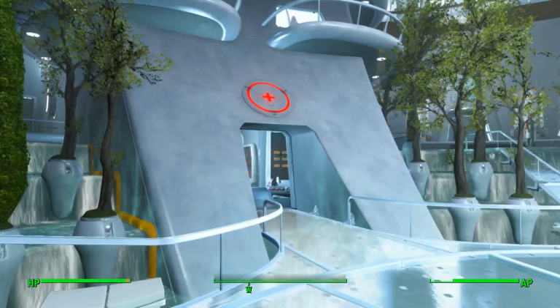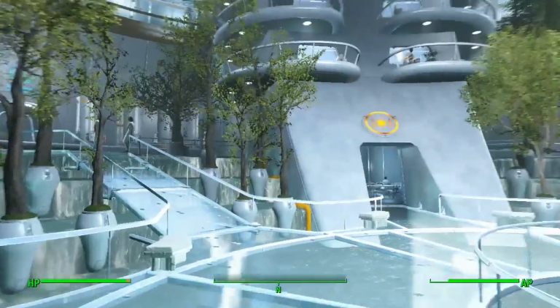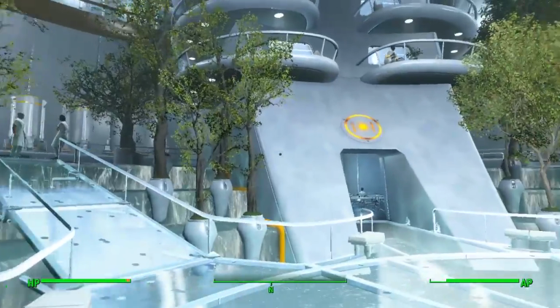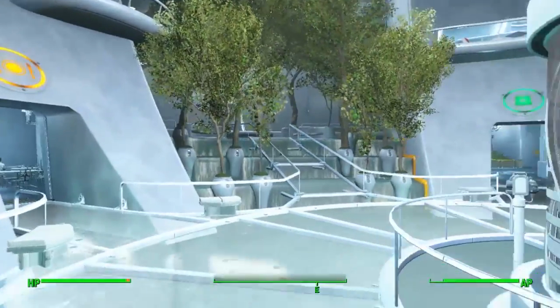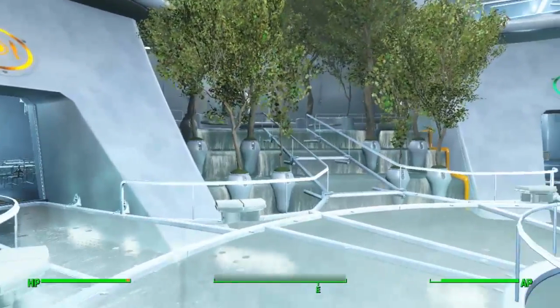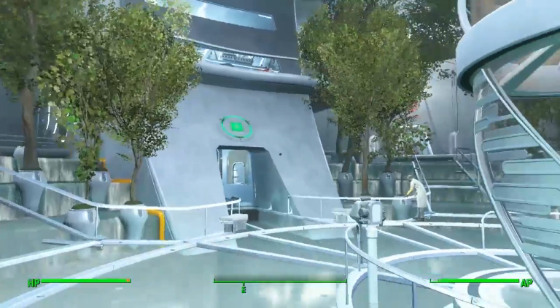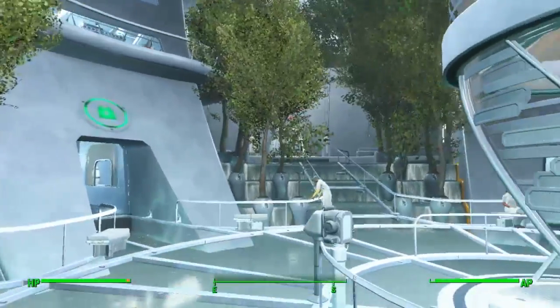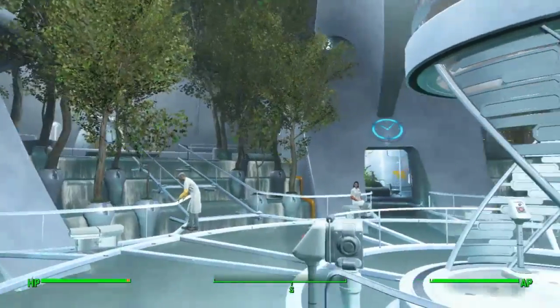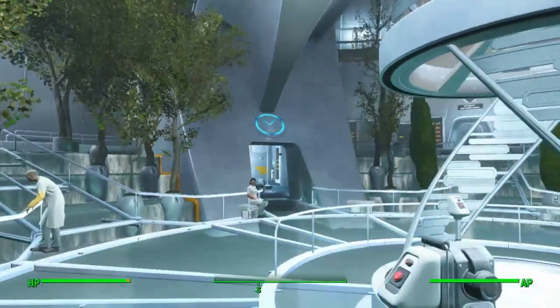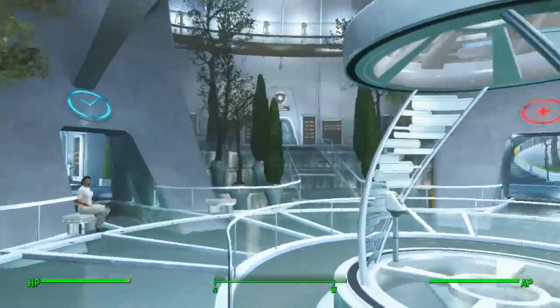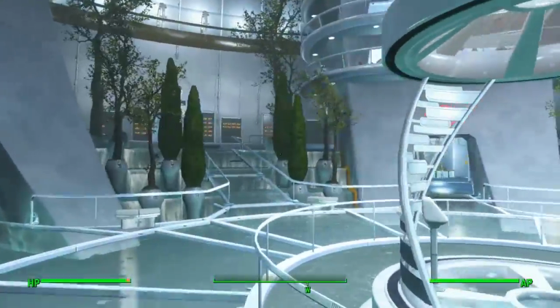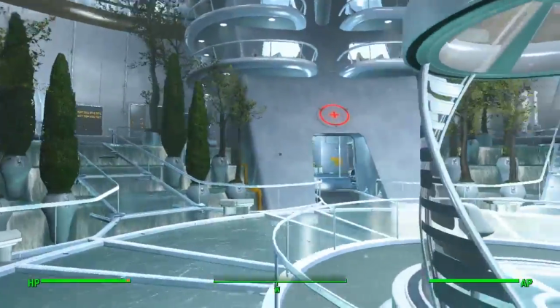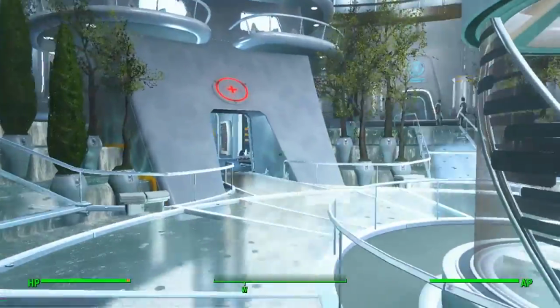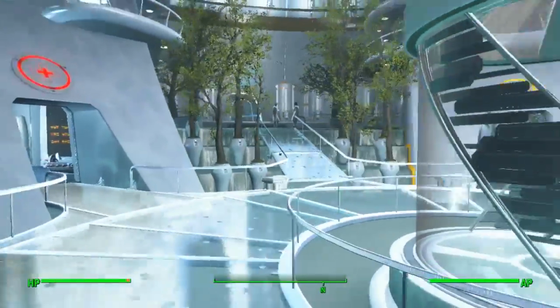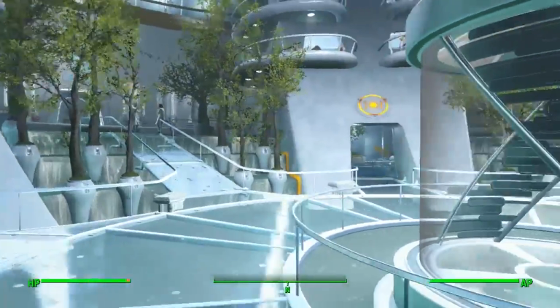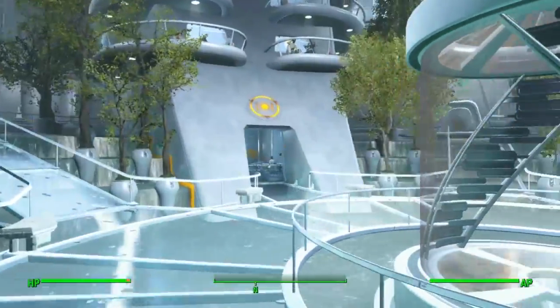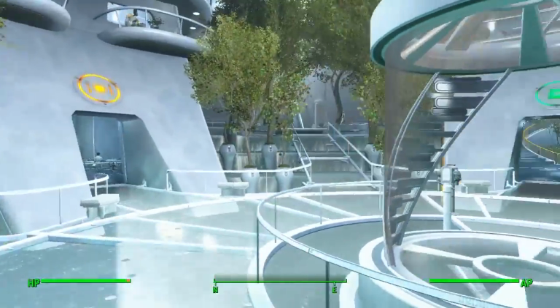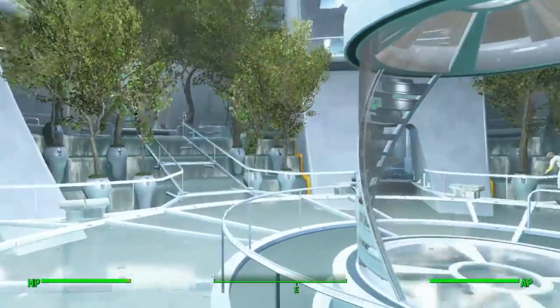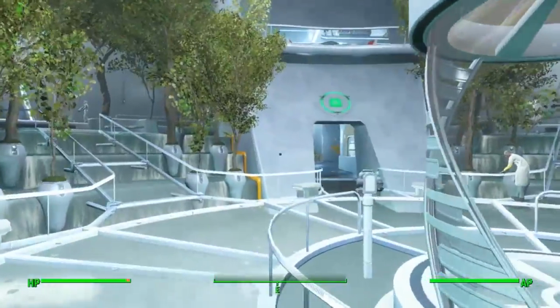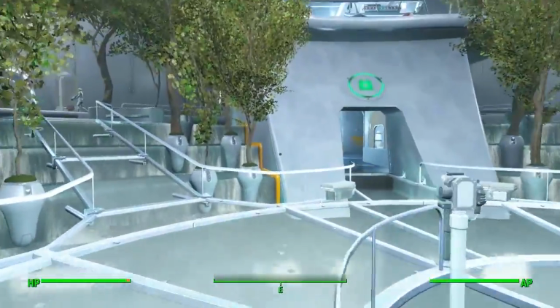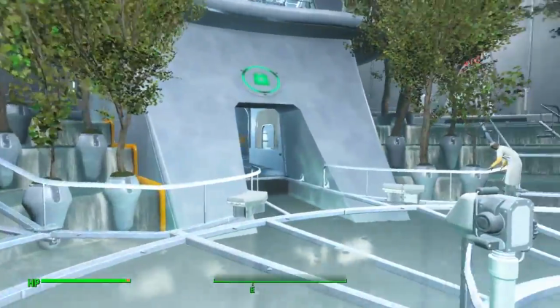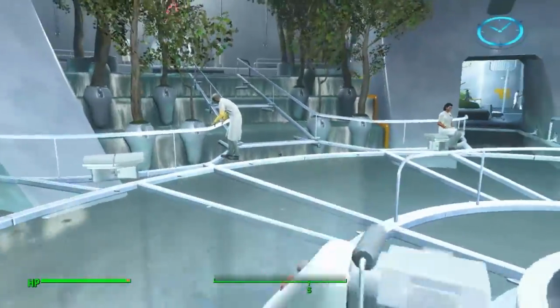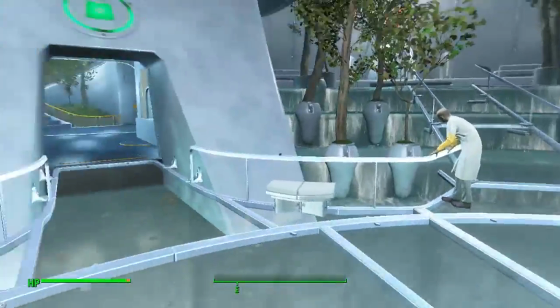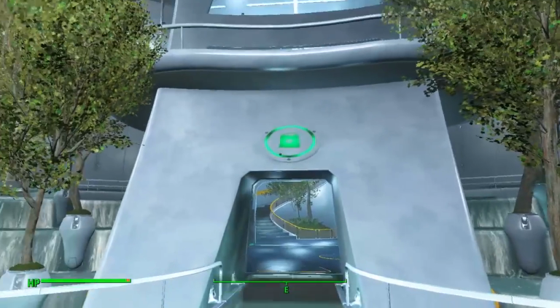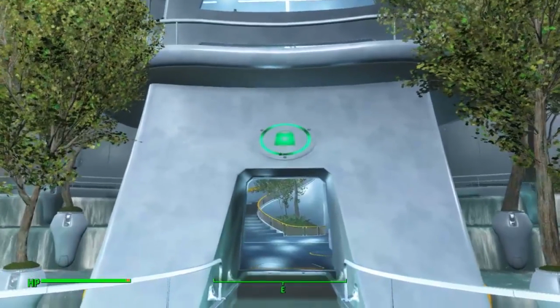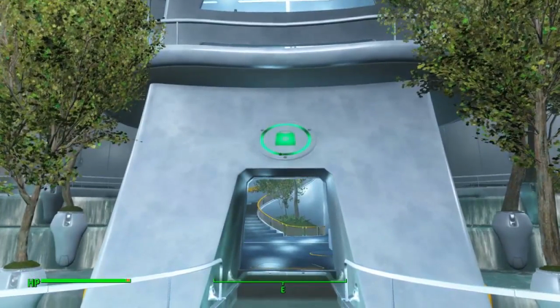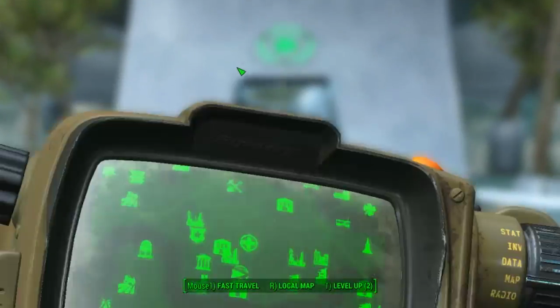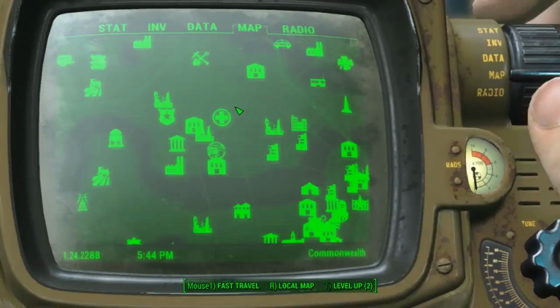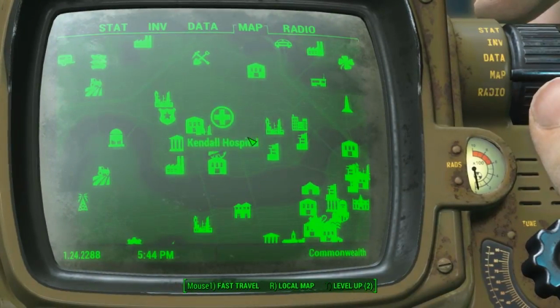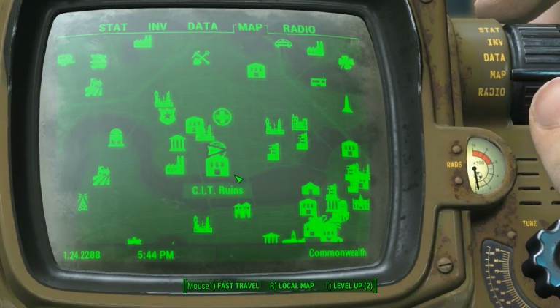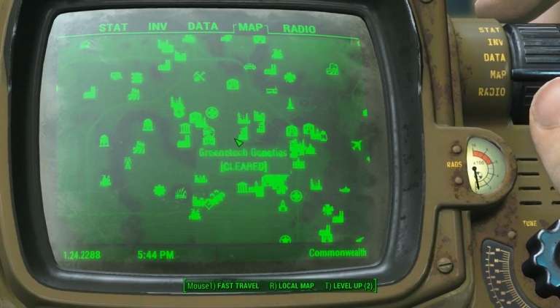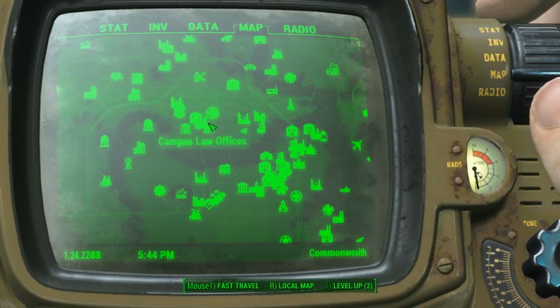Hello everybody, welcome back to another unique rare apparel location guide here on Fallout 4. Today I'm going to be showing you guys where to get the Mark 2 Synth helmet and chest piece, which are rare pieces of apparel.